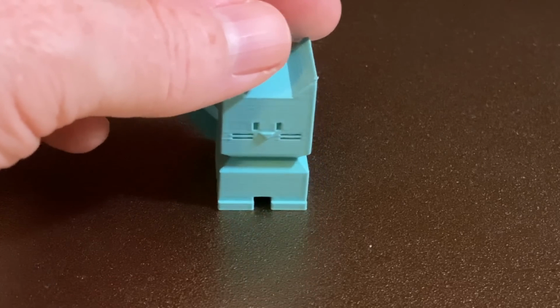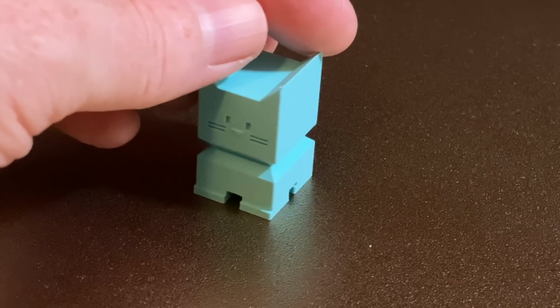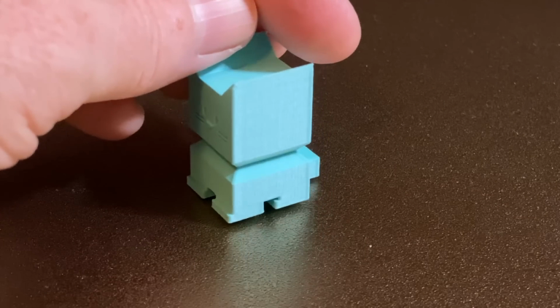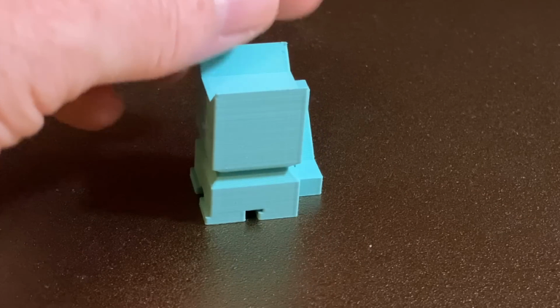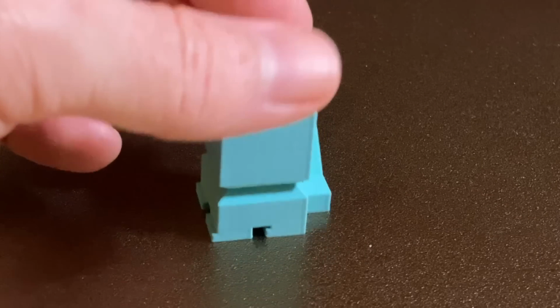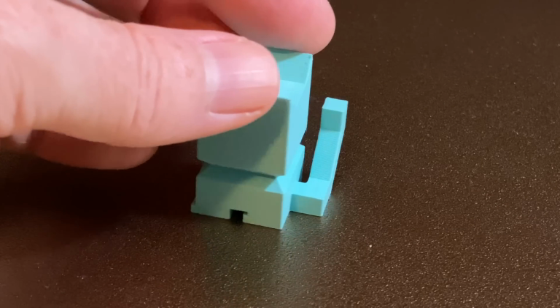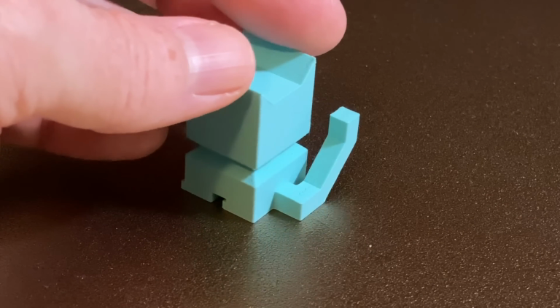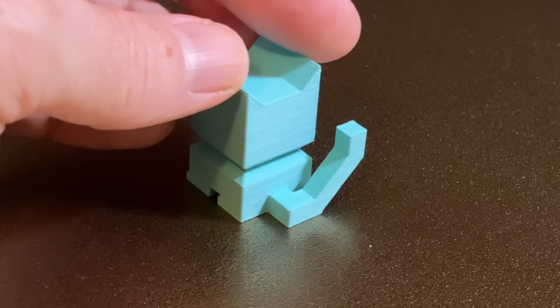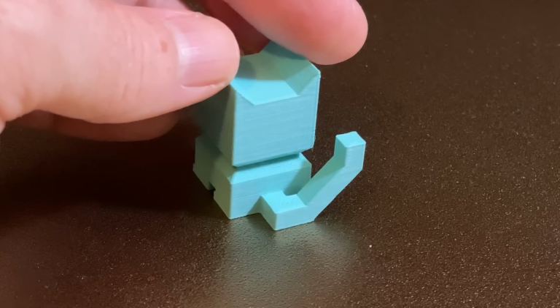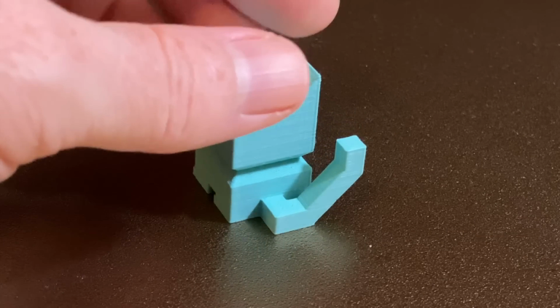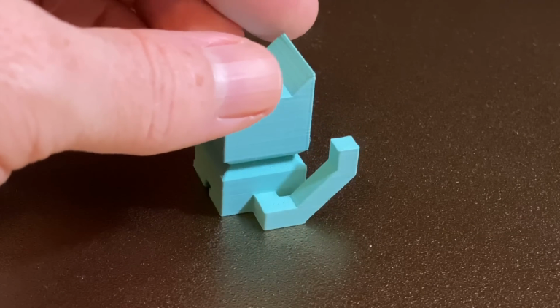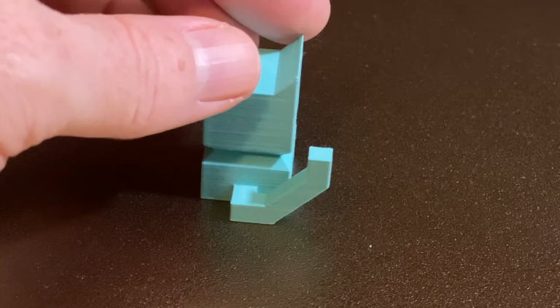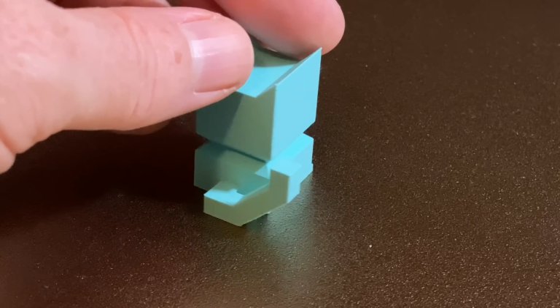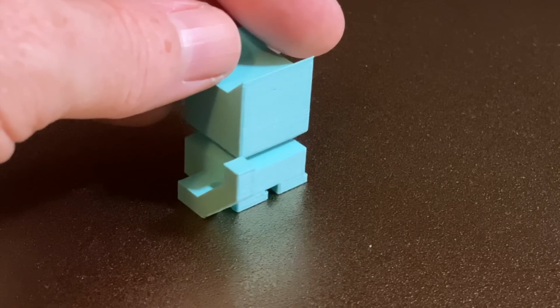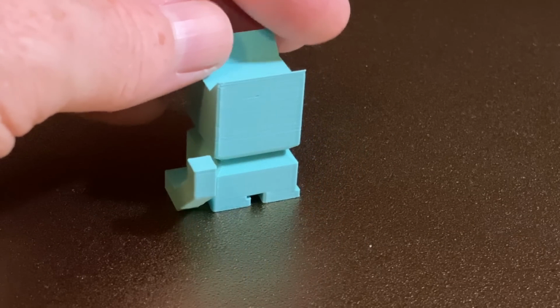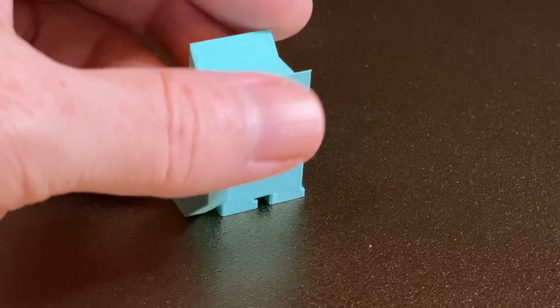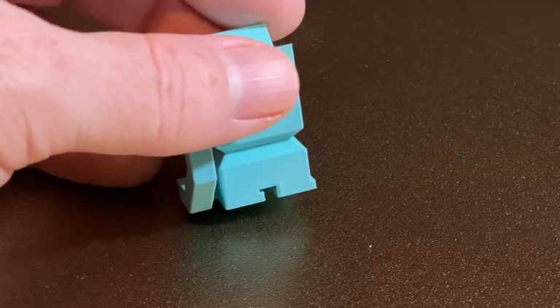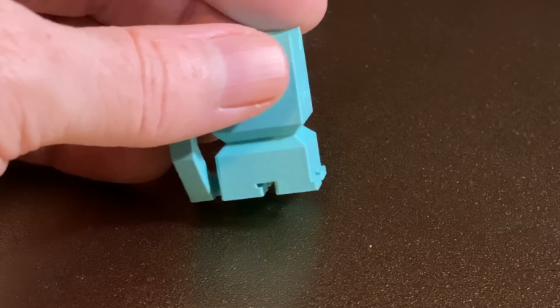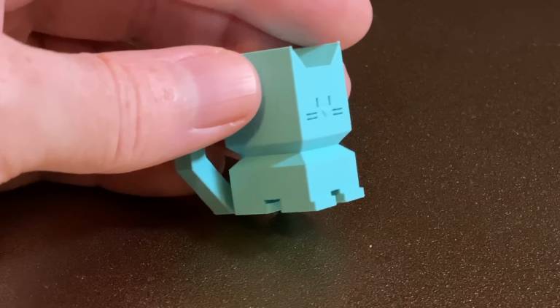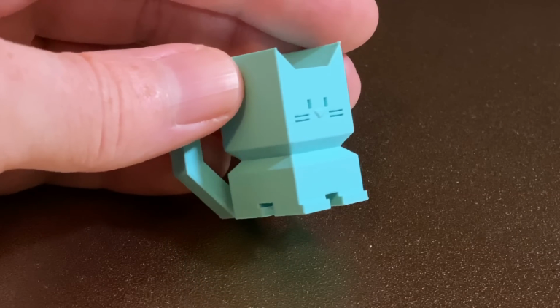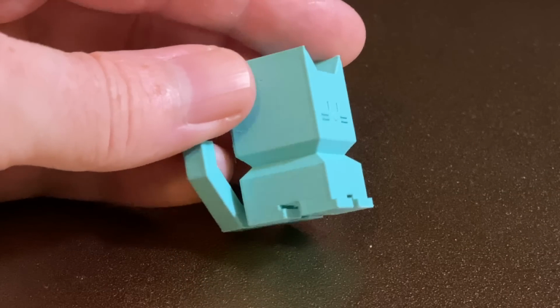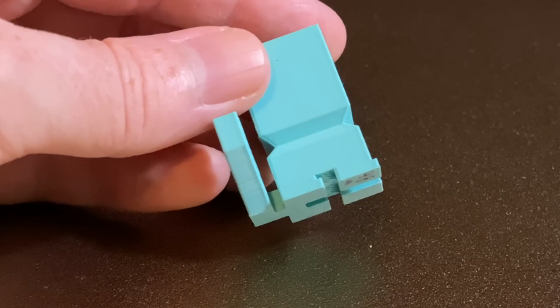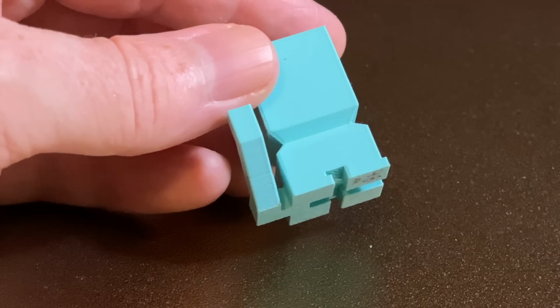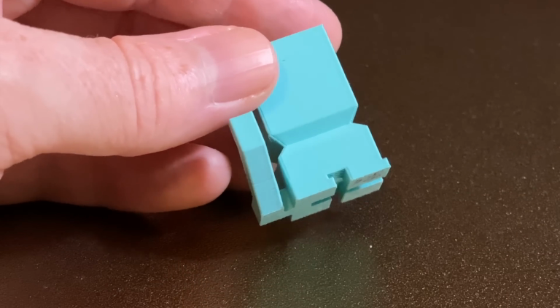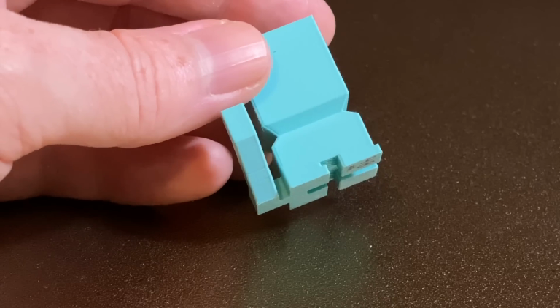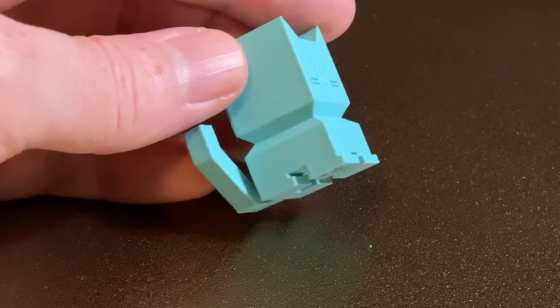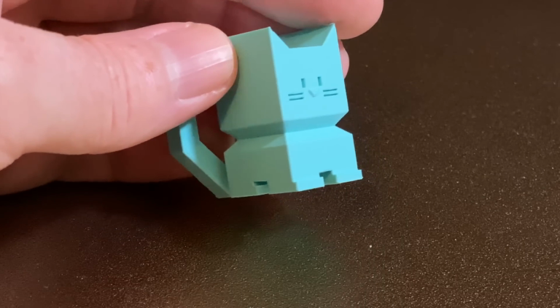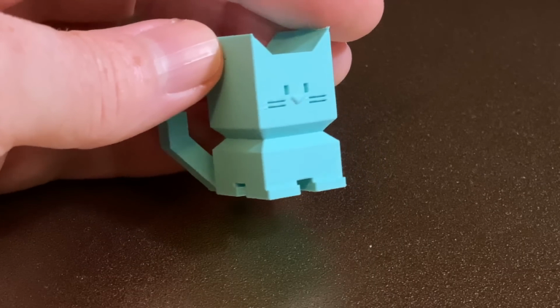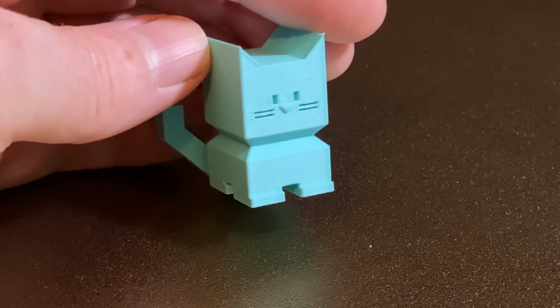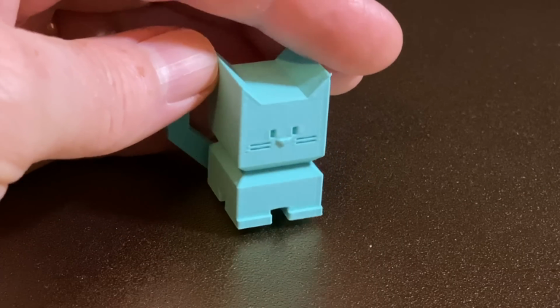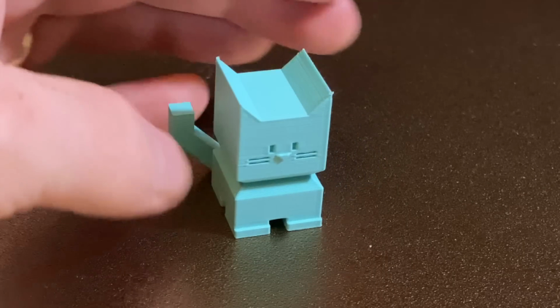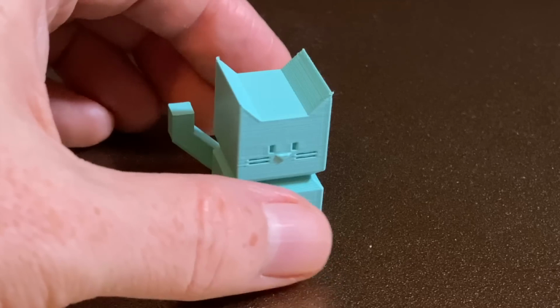This Calicat printed in 48 minutes, and it looks pretty good. I didn't get any stringing, and the 45-degree overhang on the tail looks good, which usually means the part's cooling fans are doing a good job. I'm pretty happy with how it turned out.